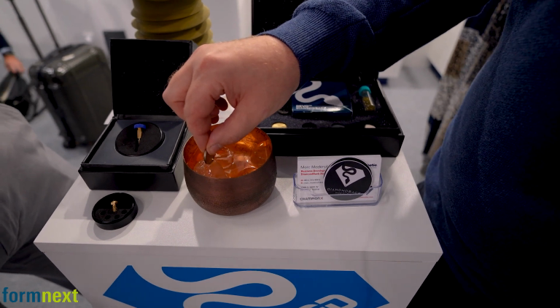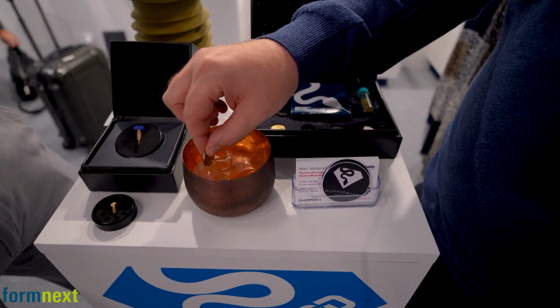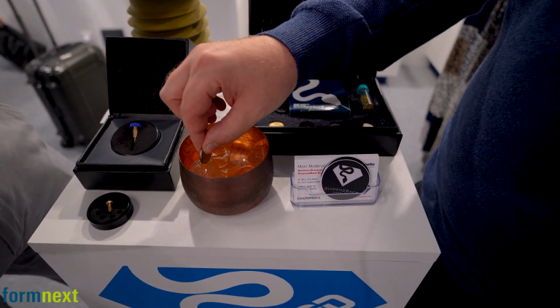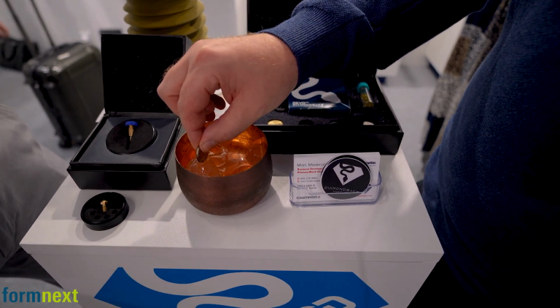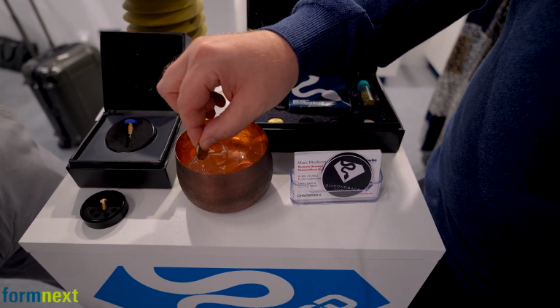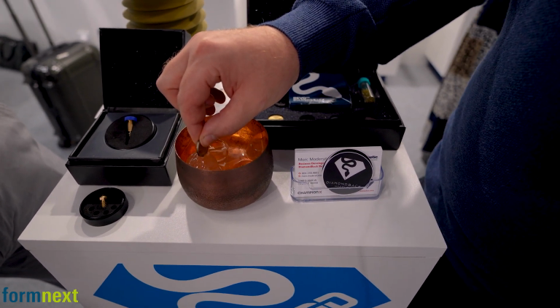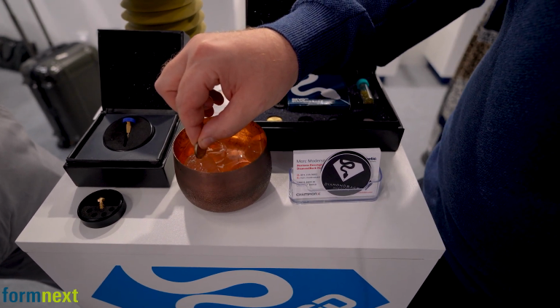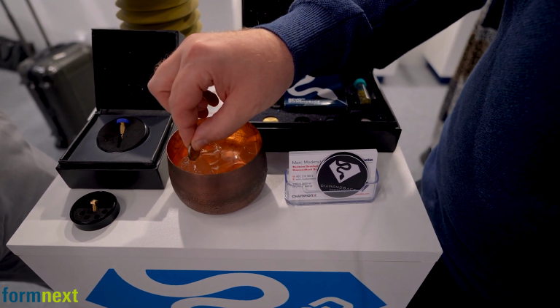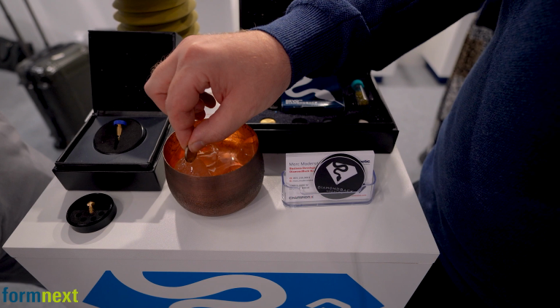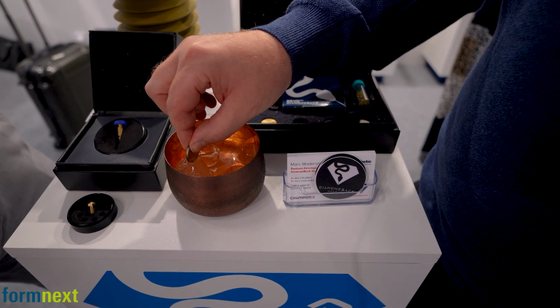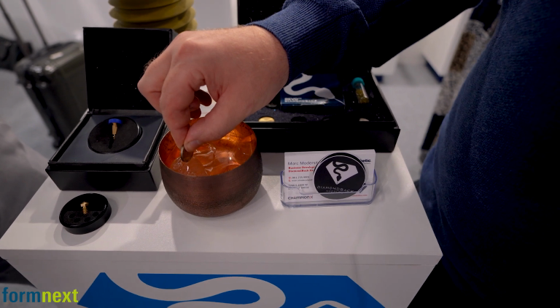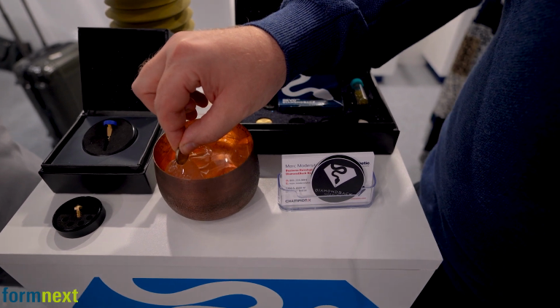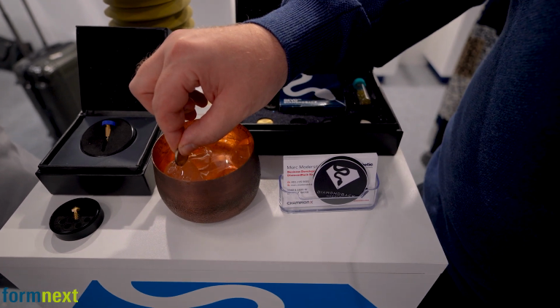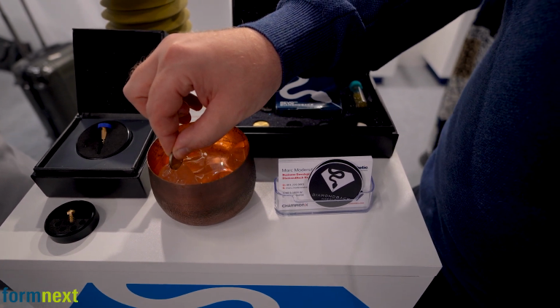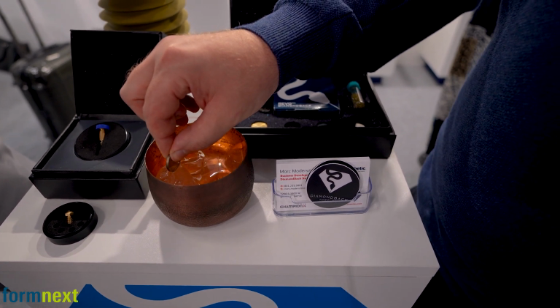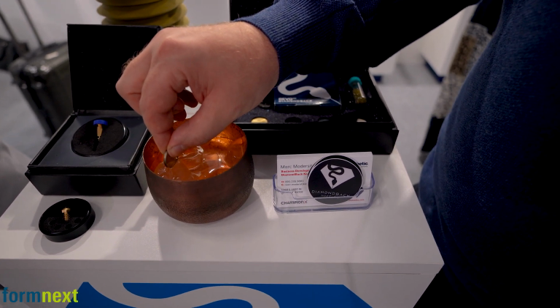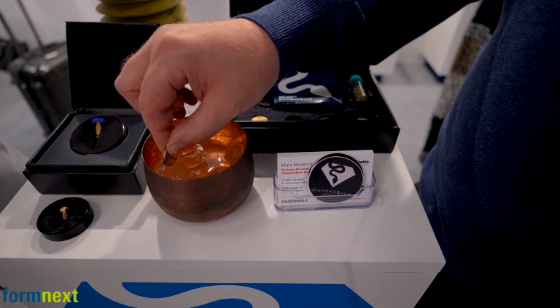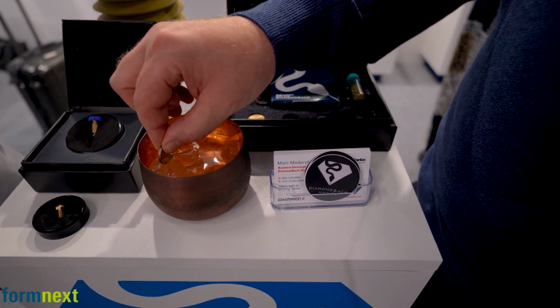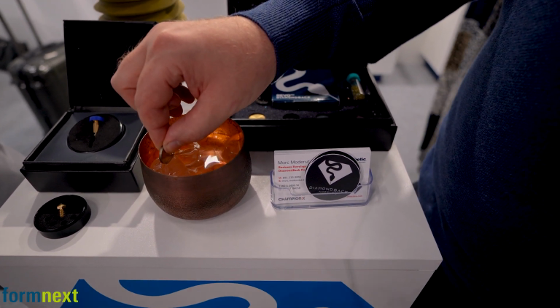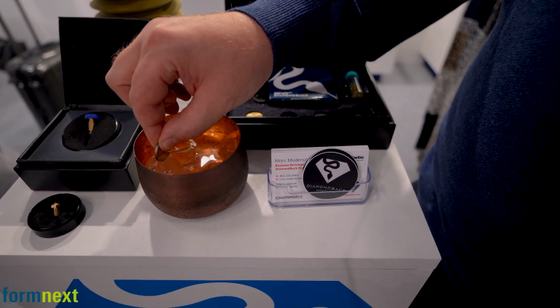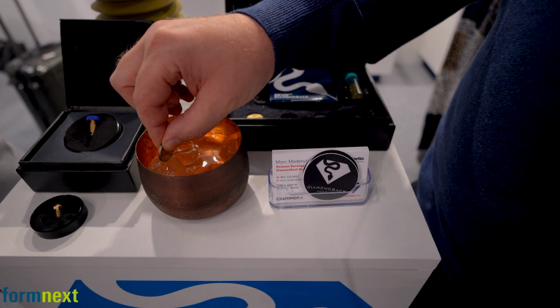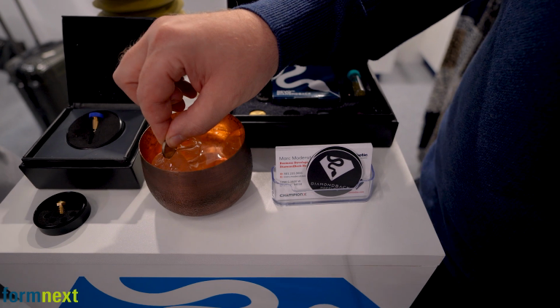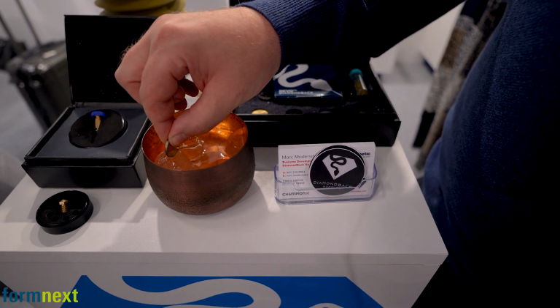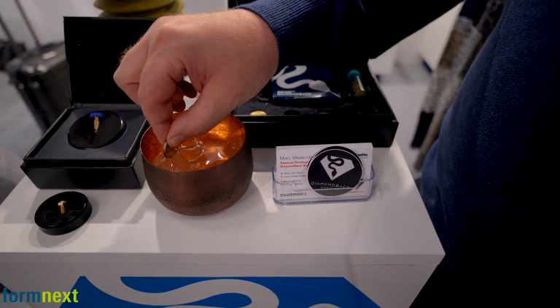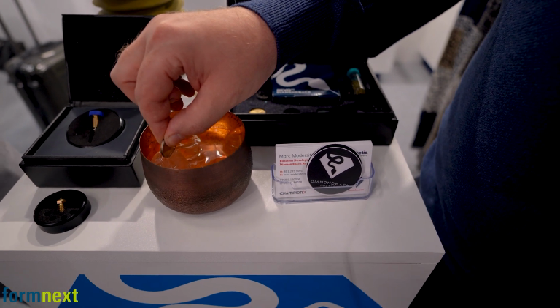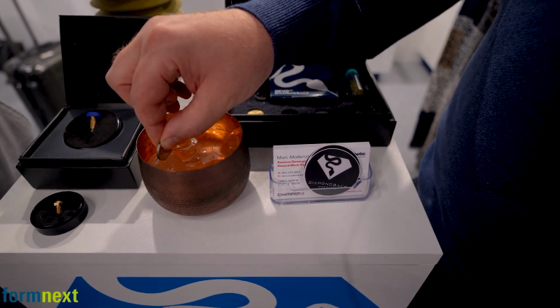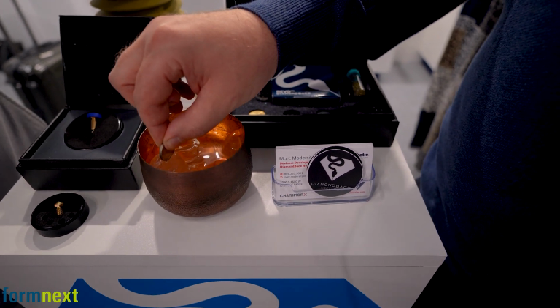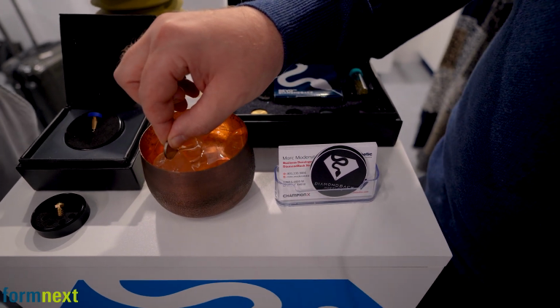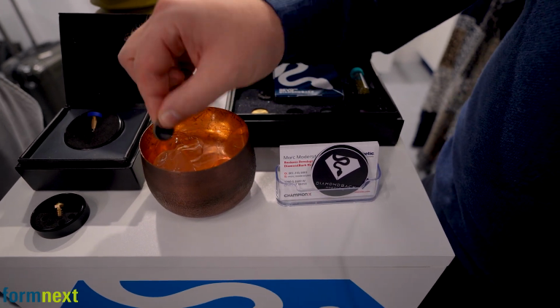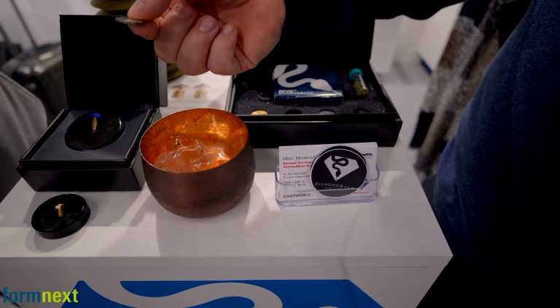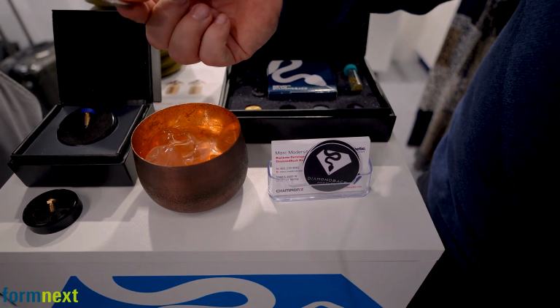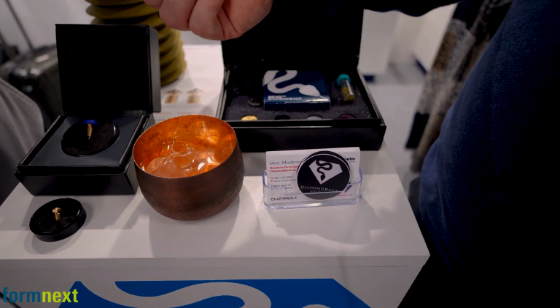Let us know when you feel it get cold. It's taking a while. I still don't feel anything. Right now I start to feel the first signs of cold — a little bit. It takes a while.